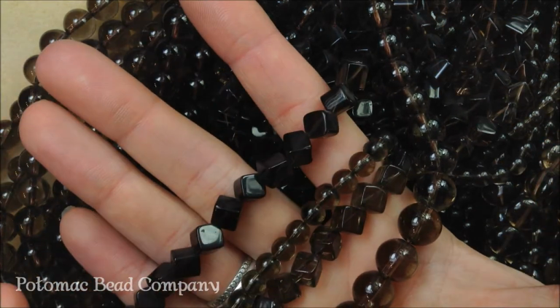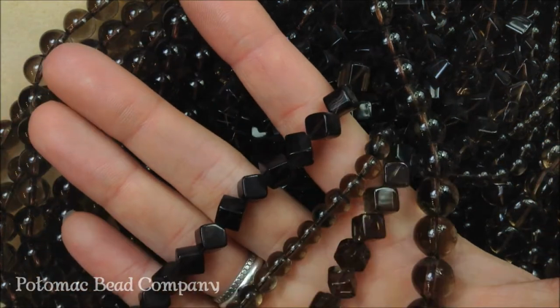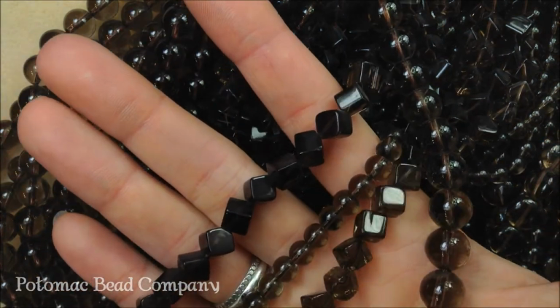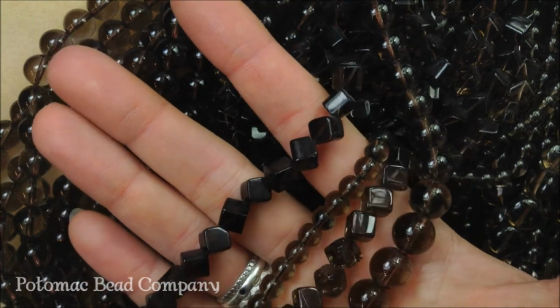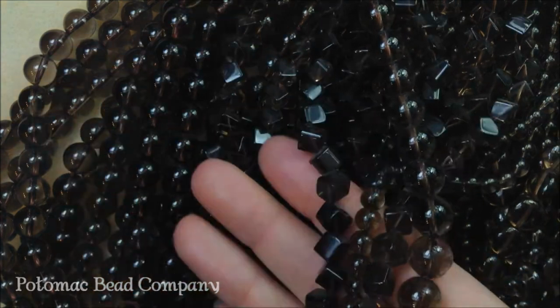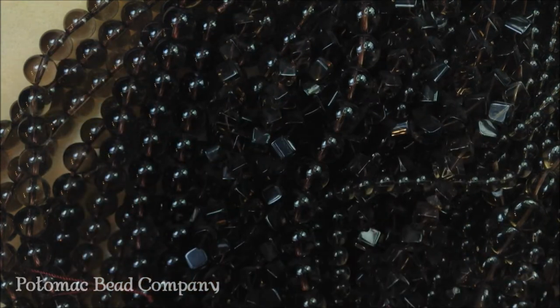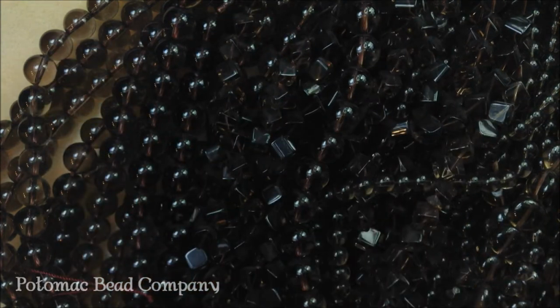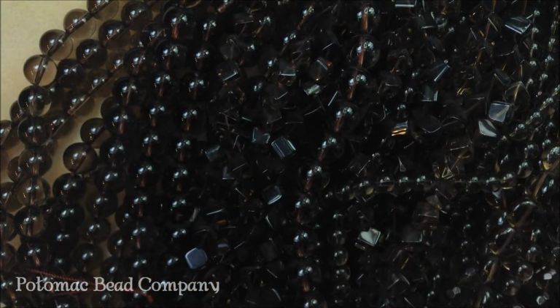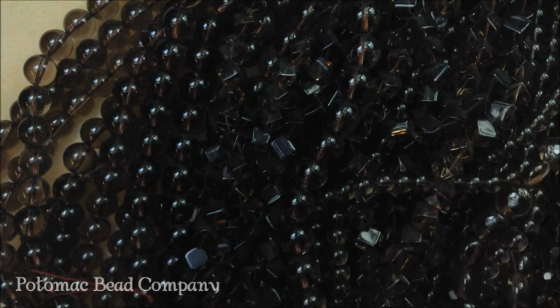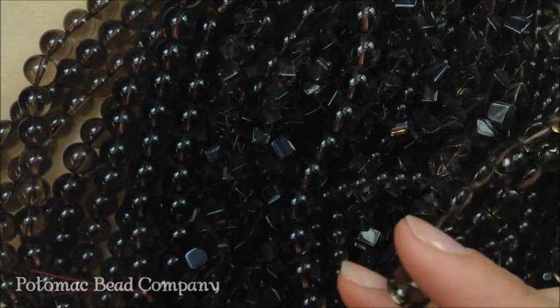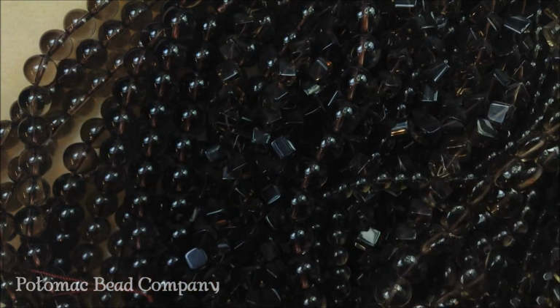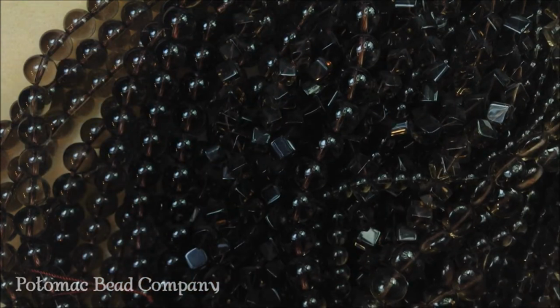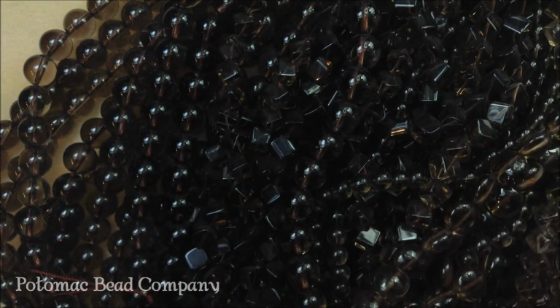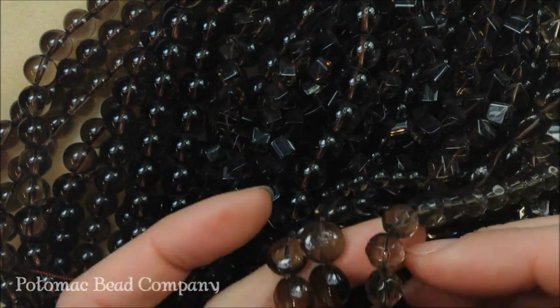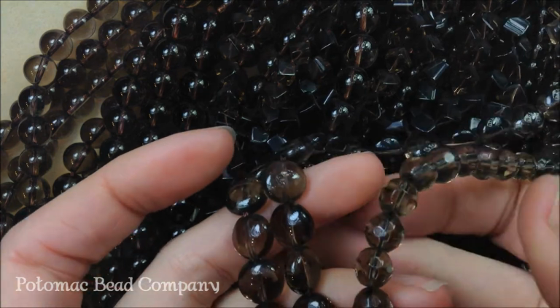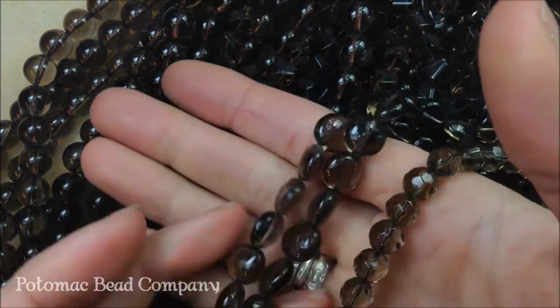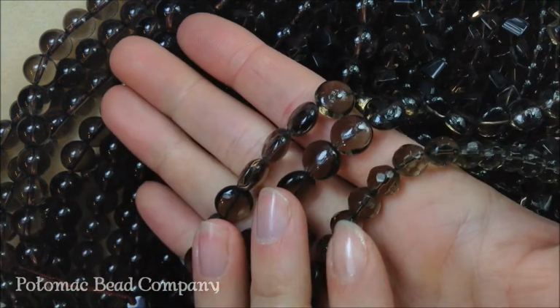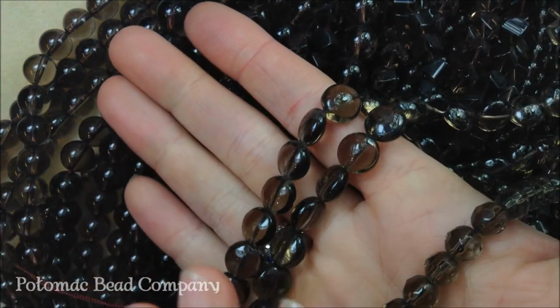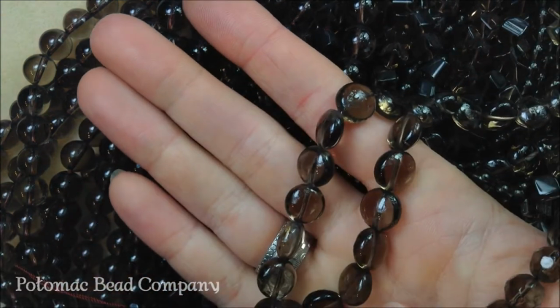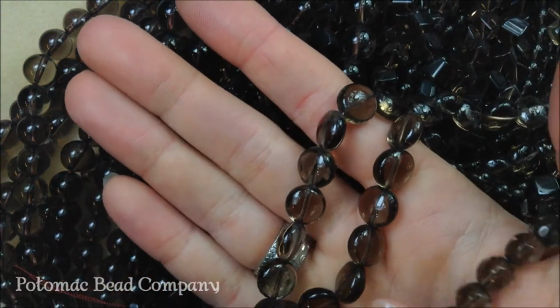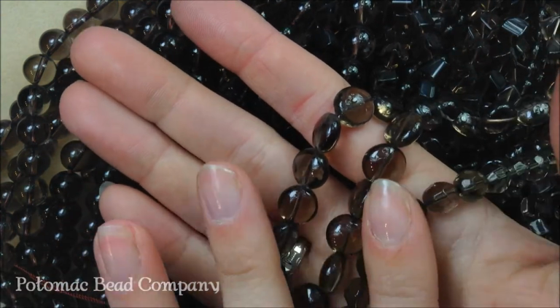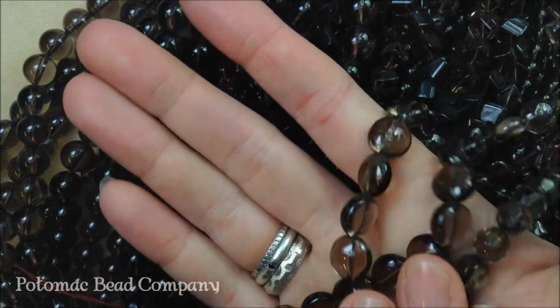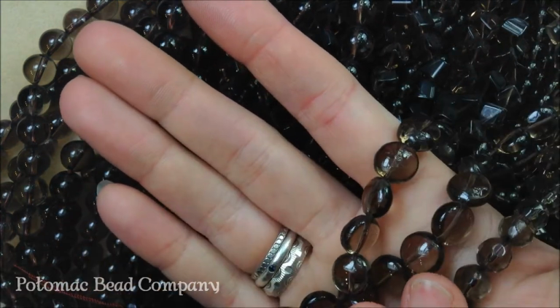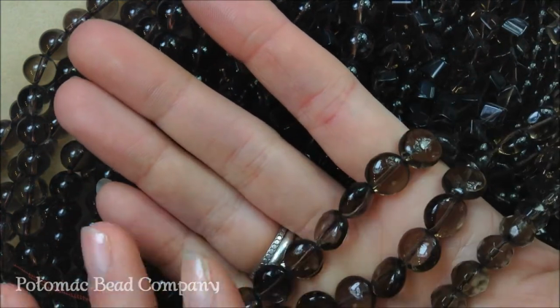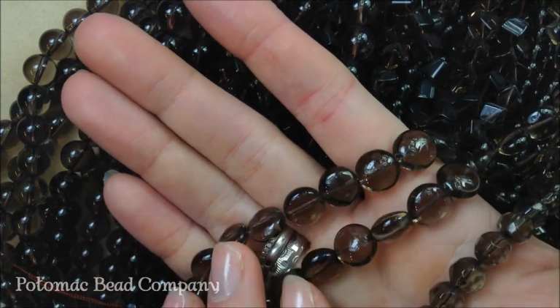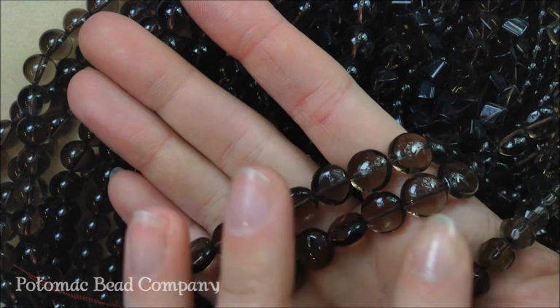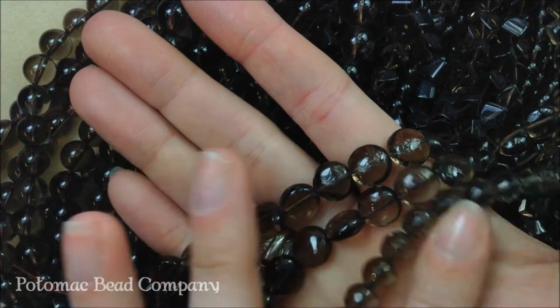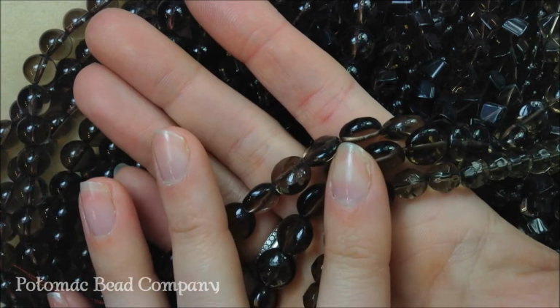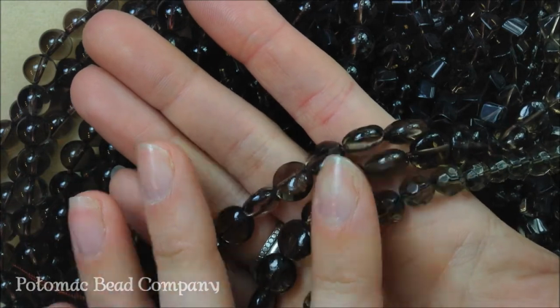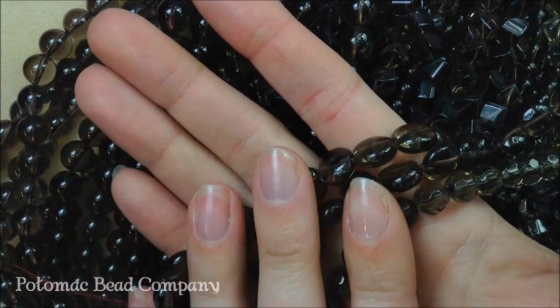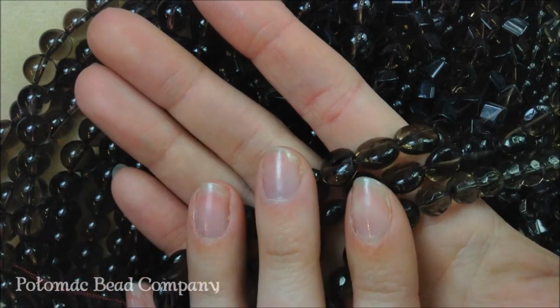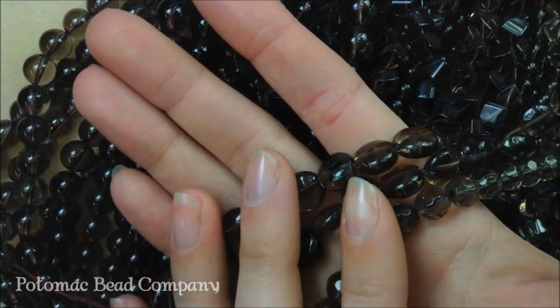I mix it with a ton of different stones. It looks great with rose quartz — it brings out that red and the pinkishness of the rose quartz. I also mix it a lot with picture jasper and with amazonite. I love the look of it with amazonite.